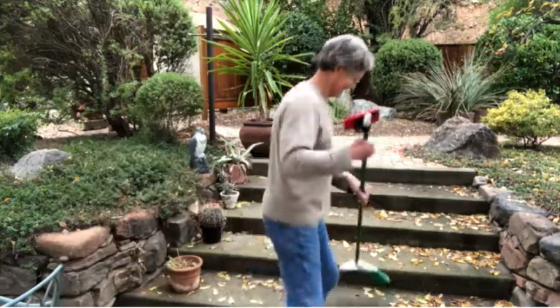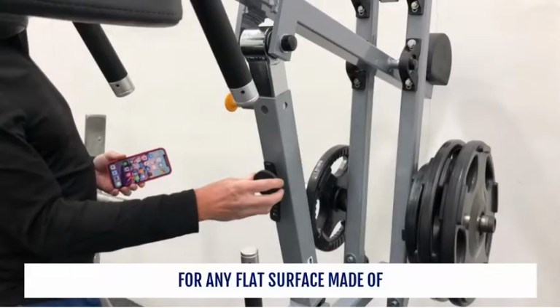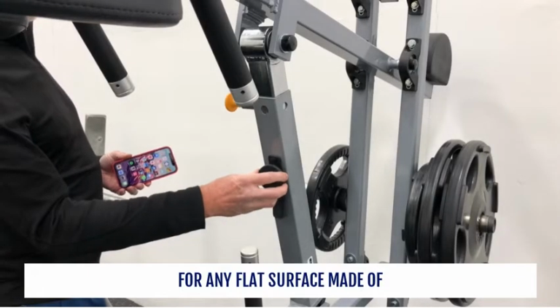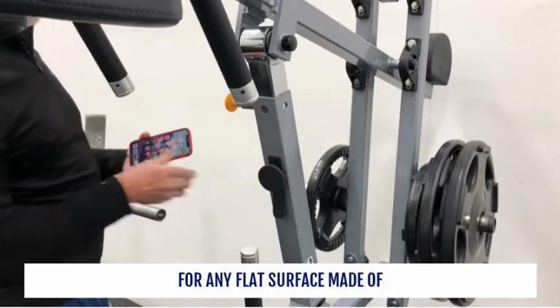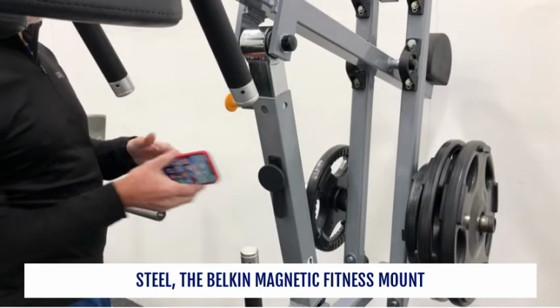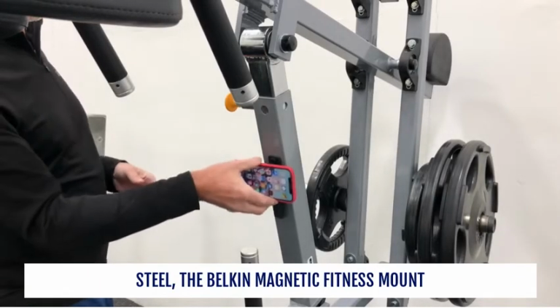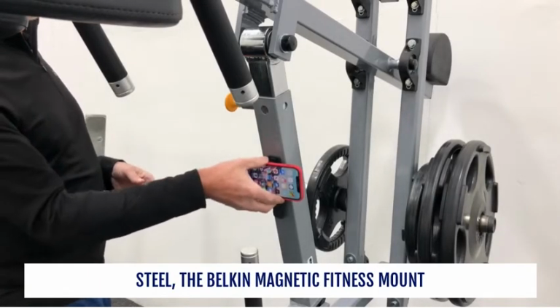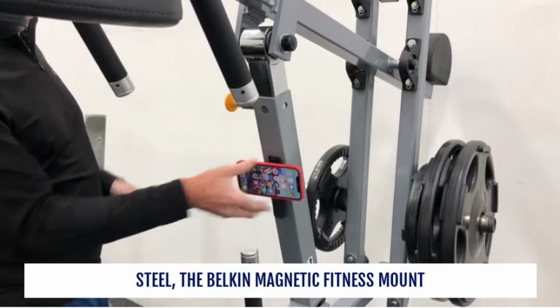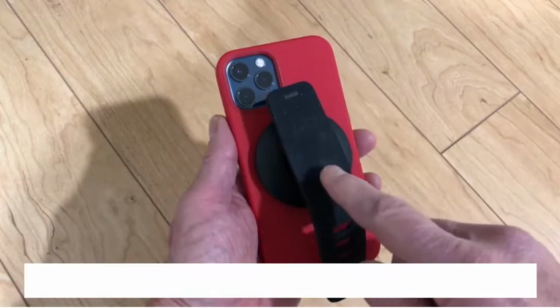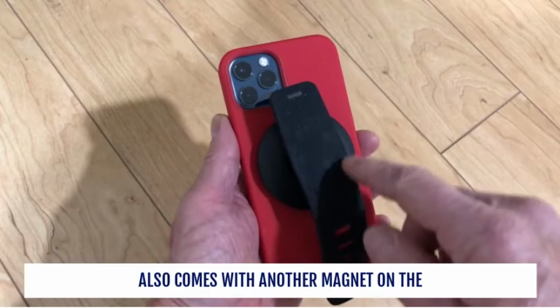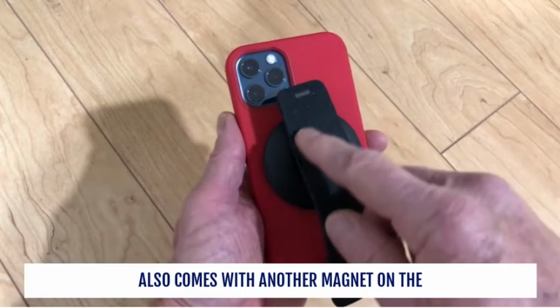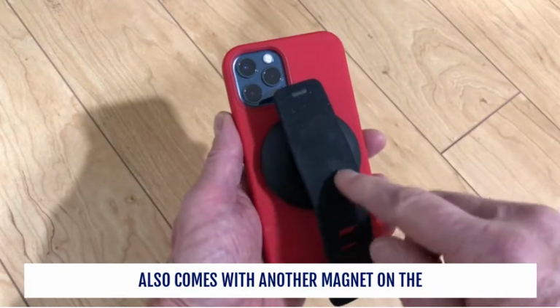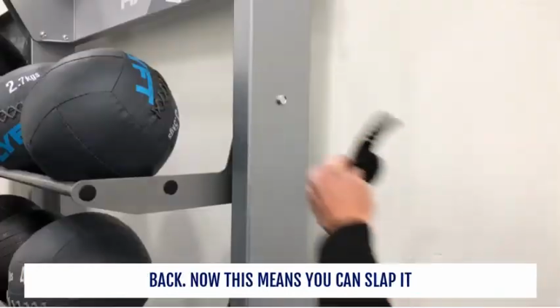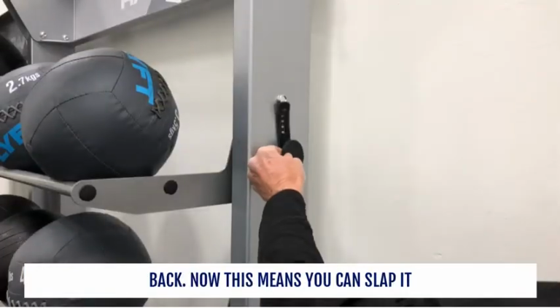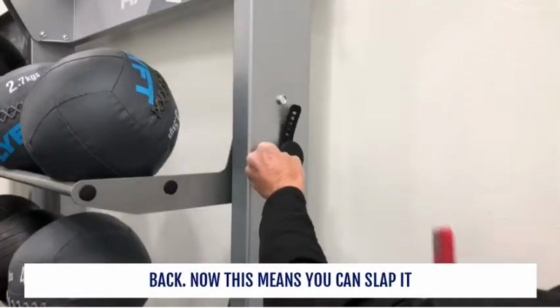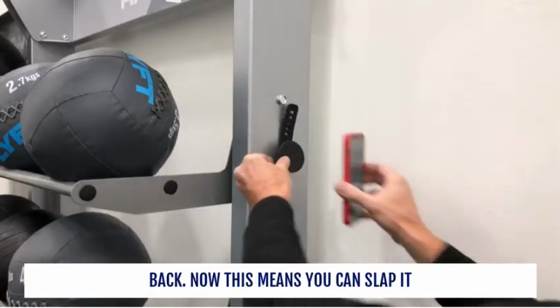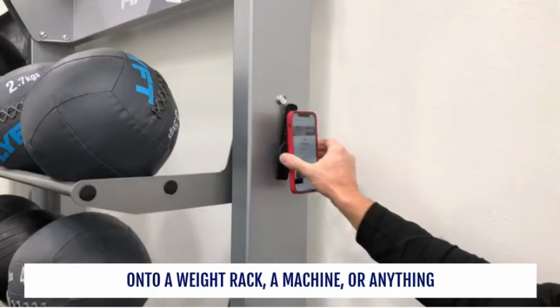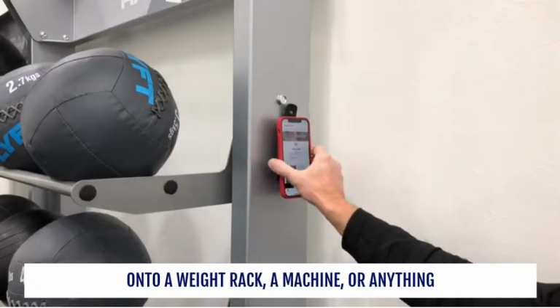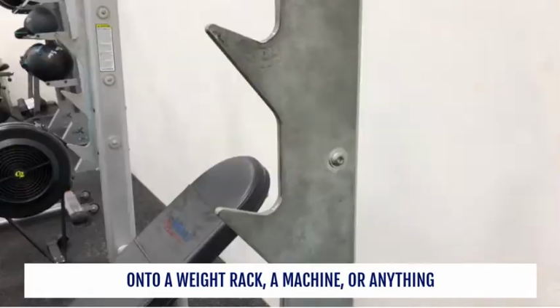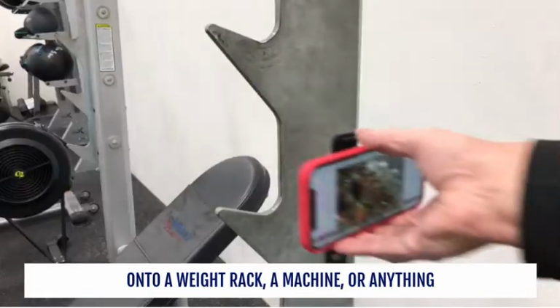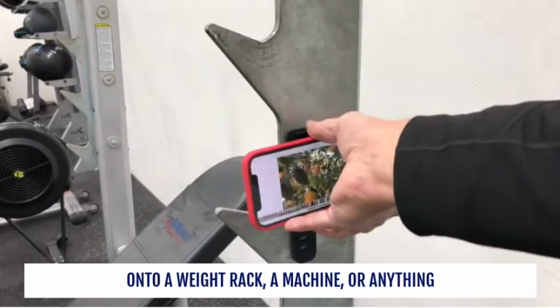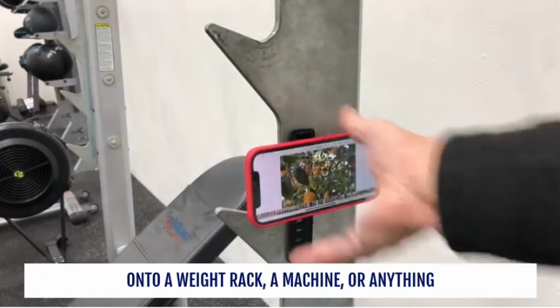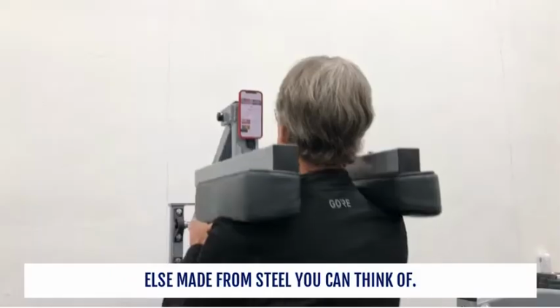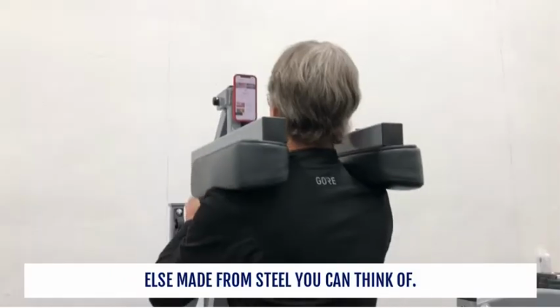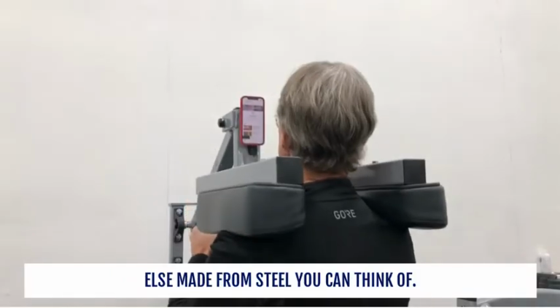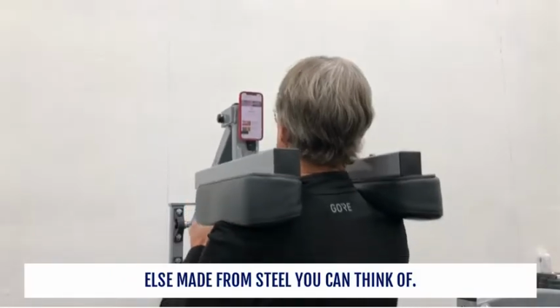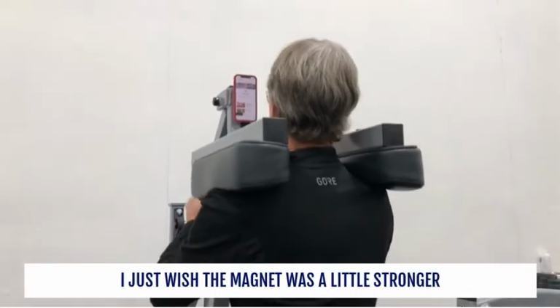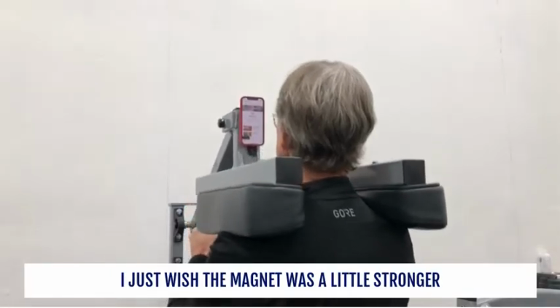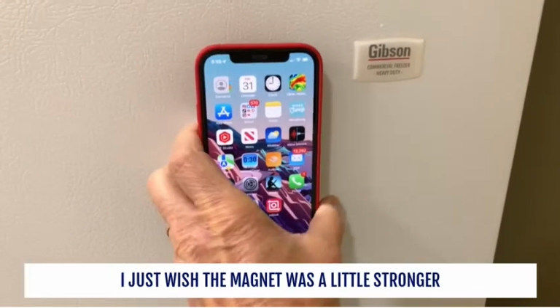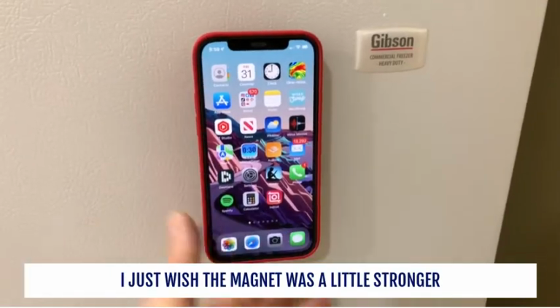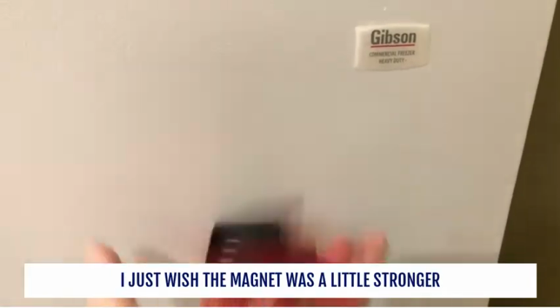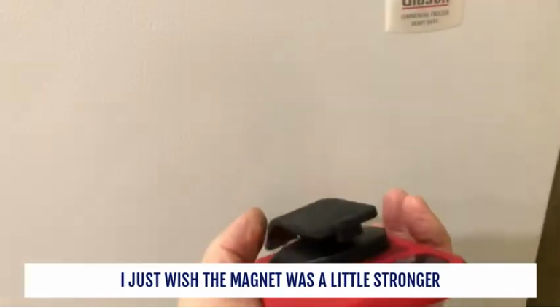For any flat surface made of steel, the Belkin Magnetic Fitness Mount also comes with another magnet on the back. This means you can slap it onto a weight rack, a machine, or anything else made from steel you can think of. I just wish the magnet was a little stronger.